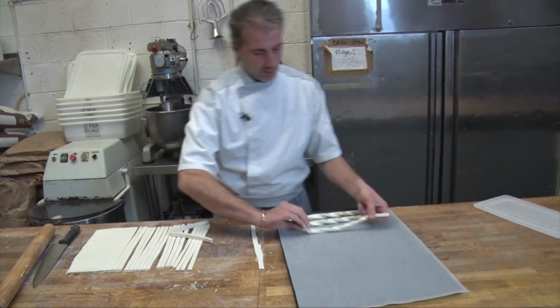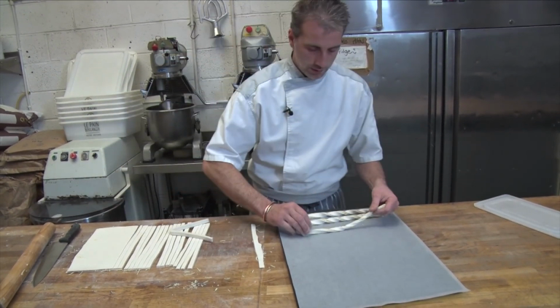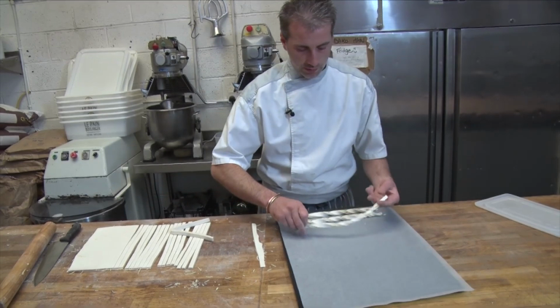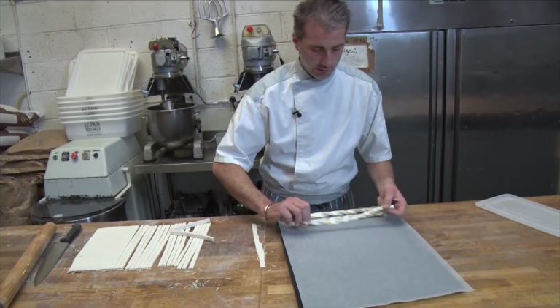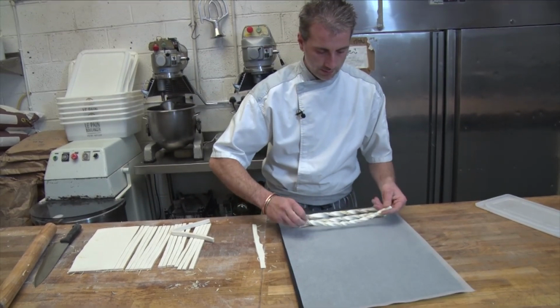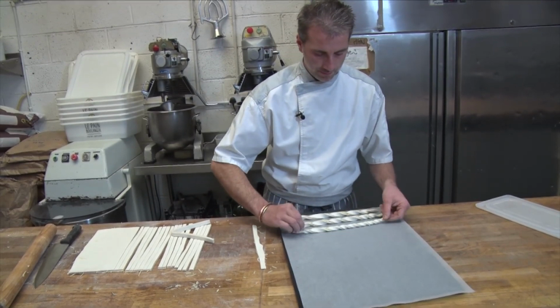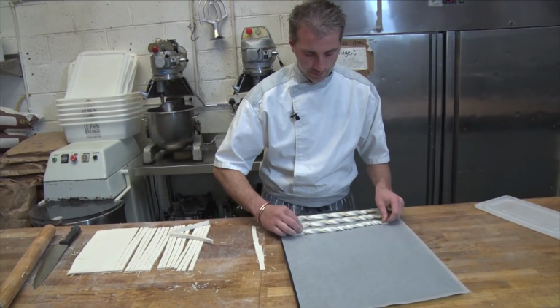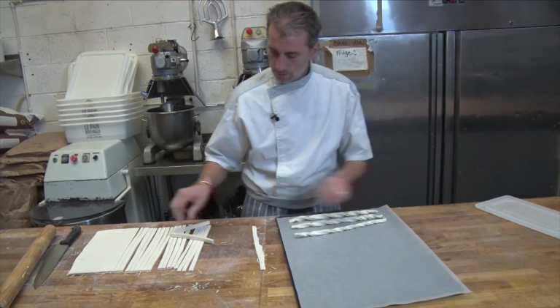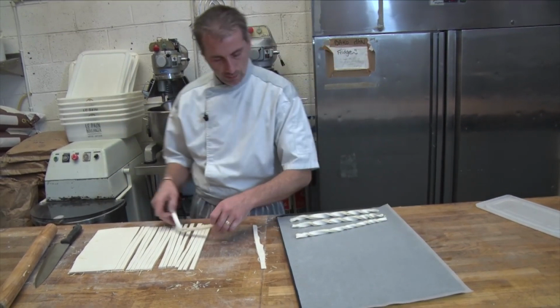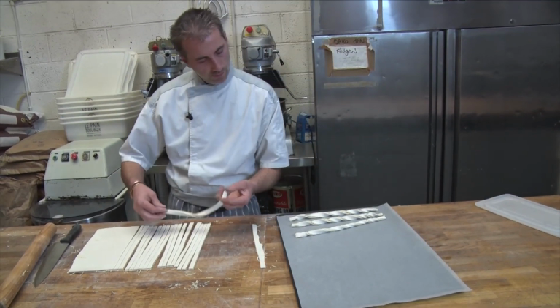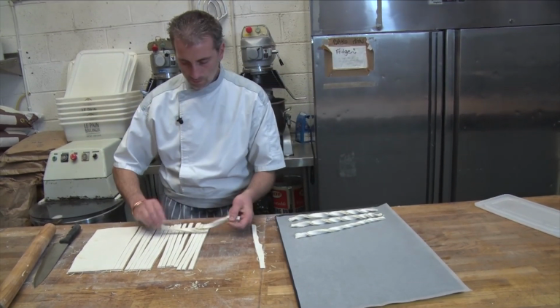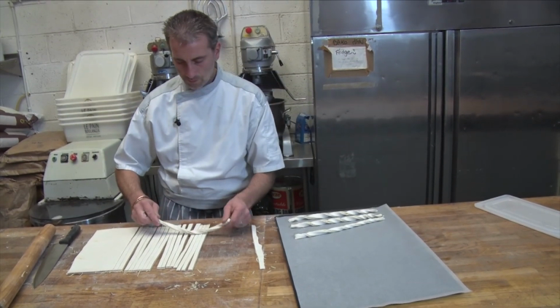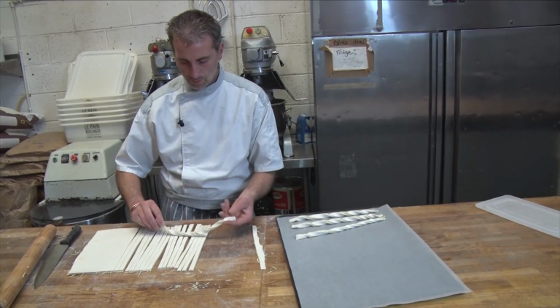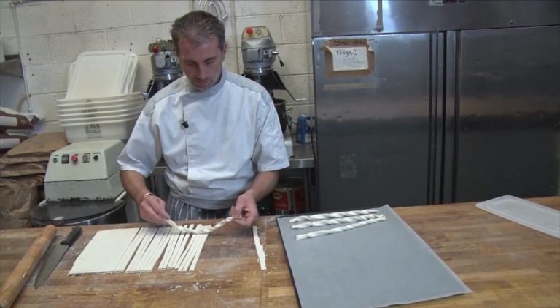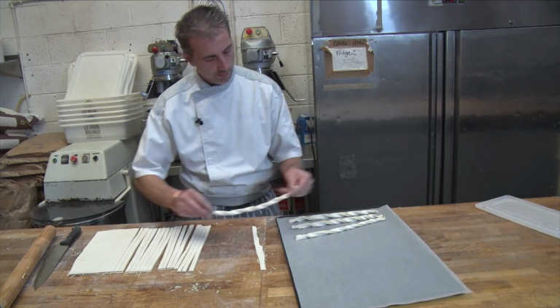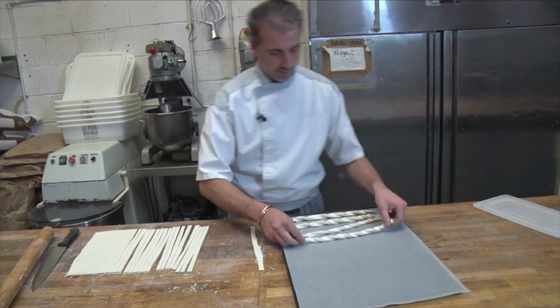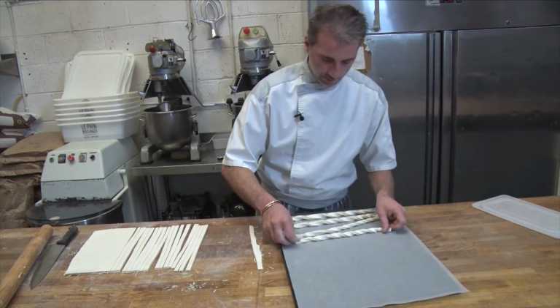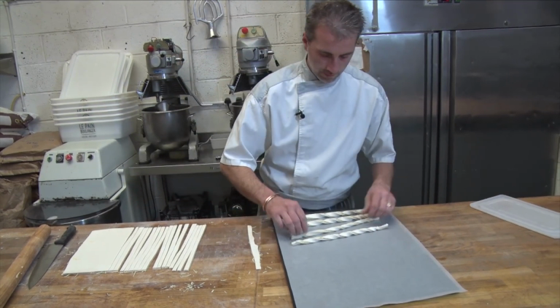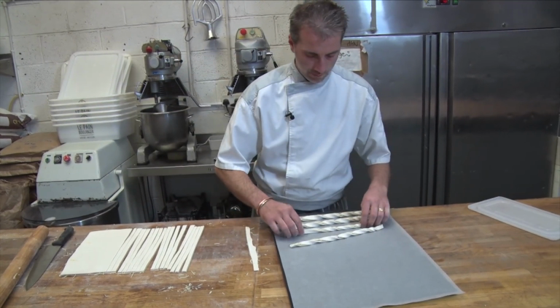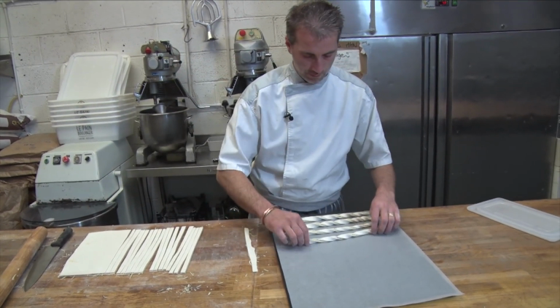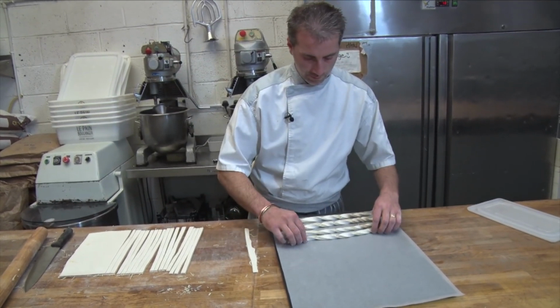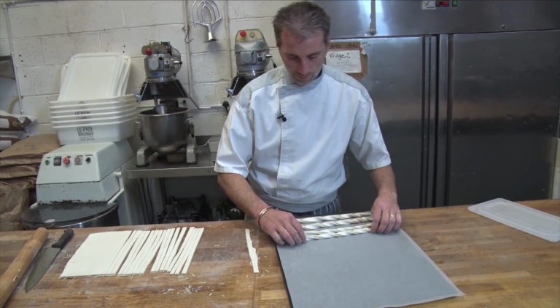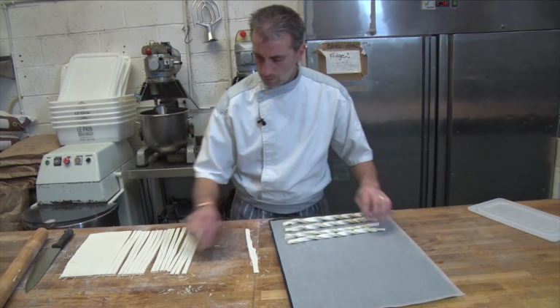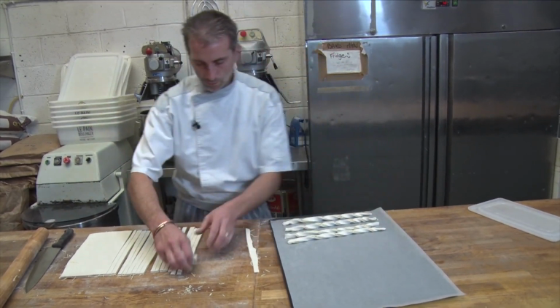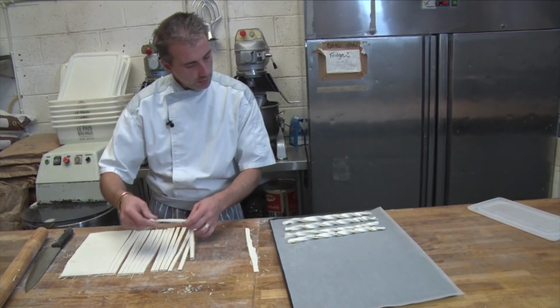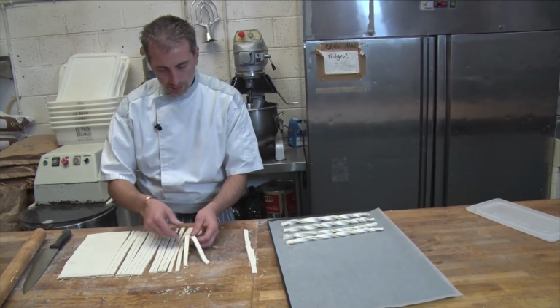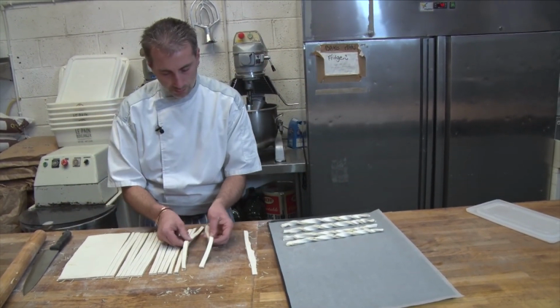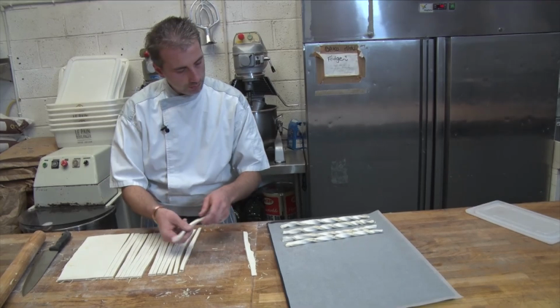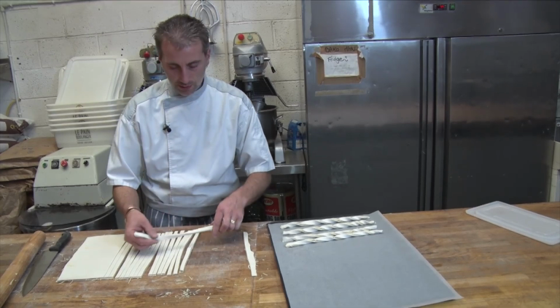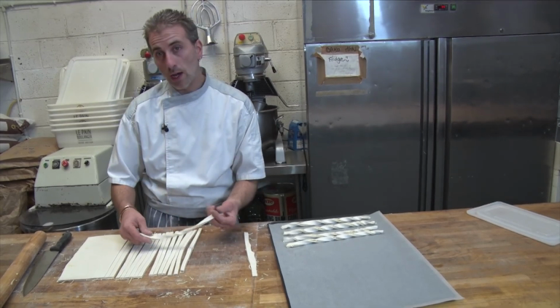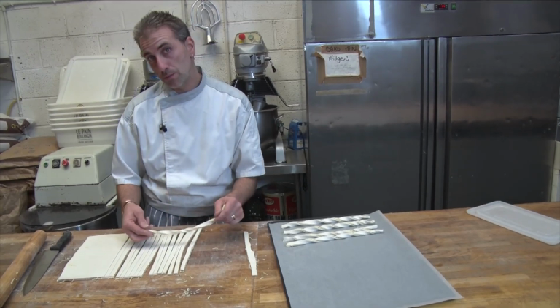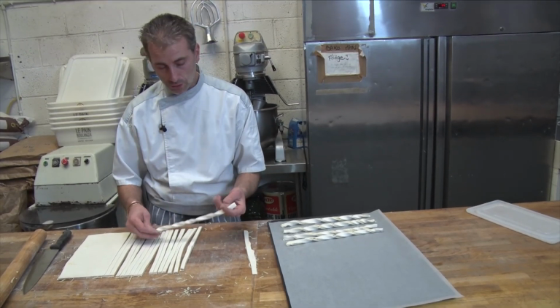Twist, twist, twist, twist, twist, twist. Leave some gaps in between because puff pastry rises.